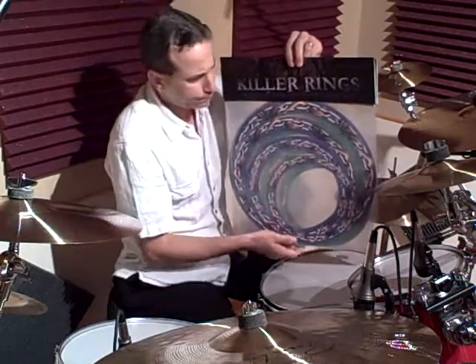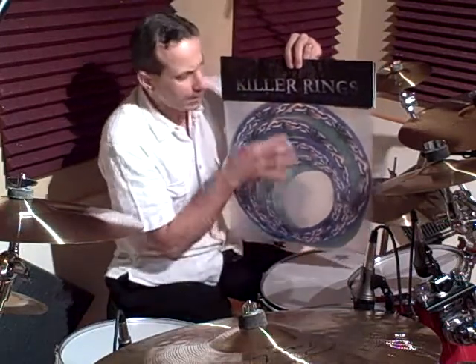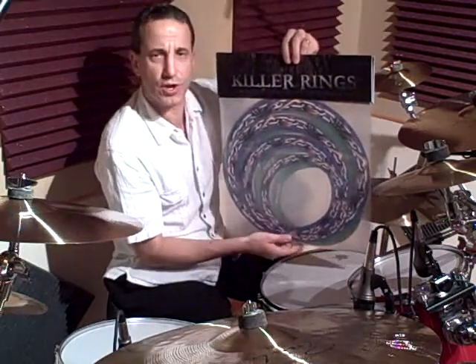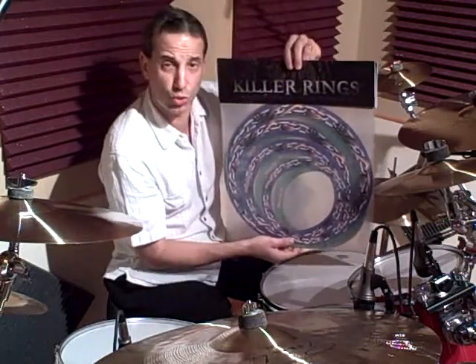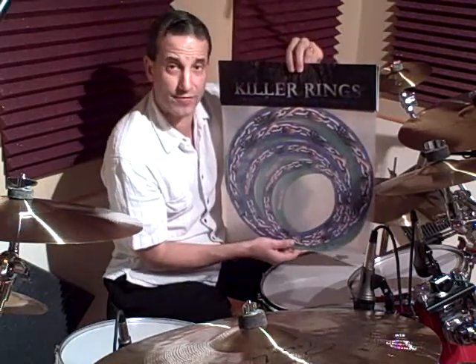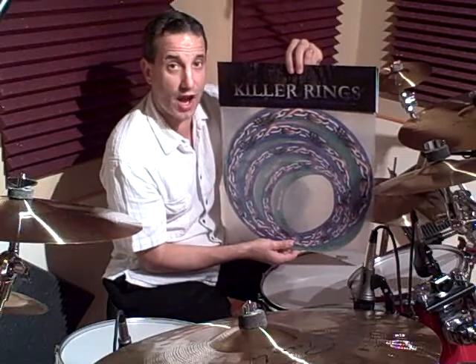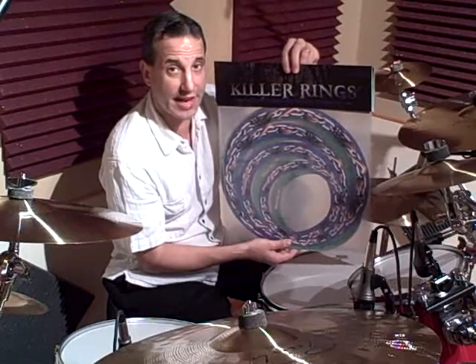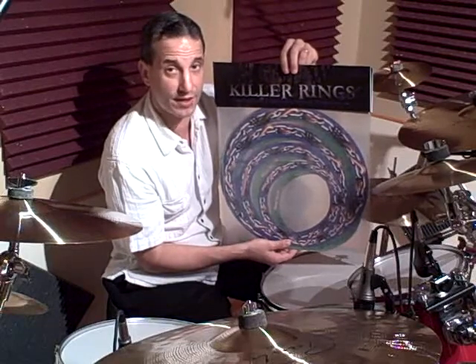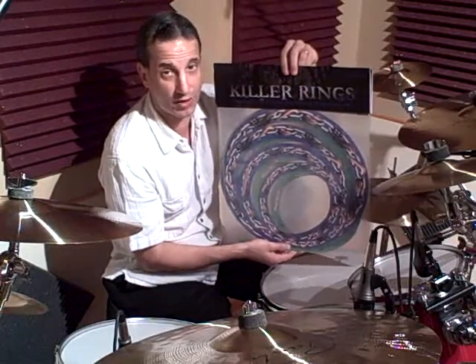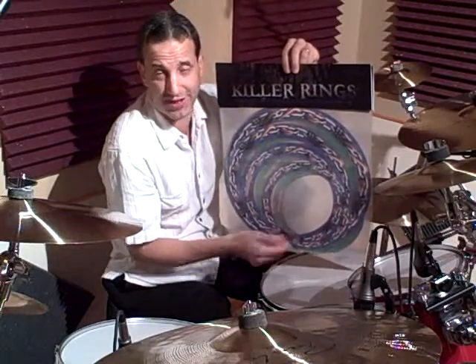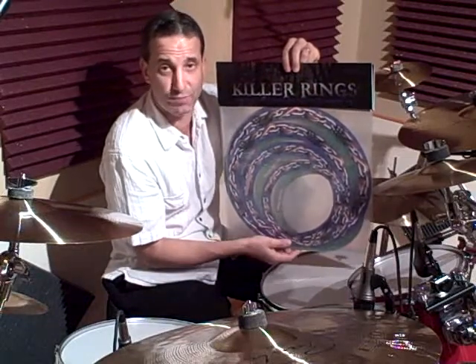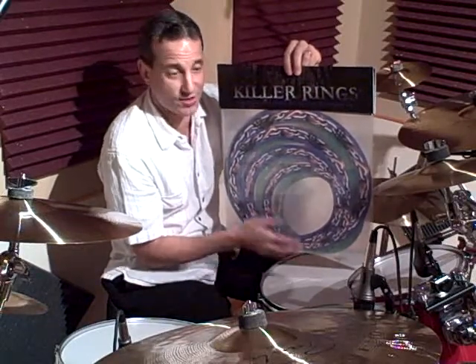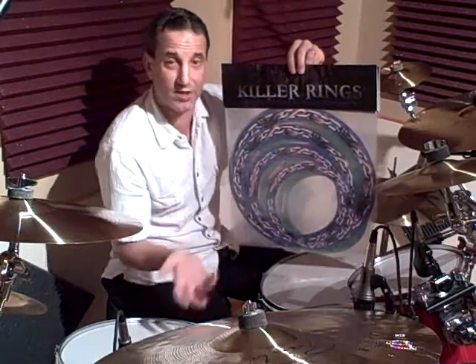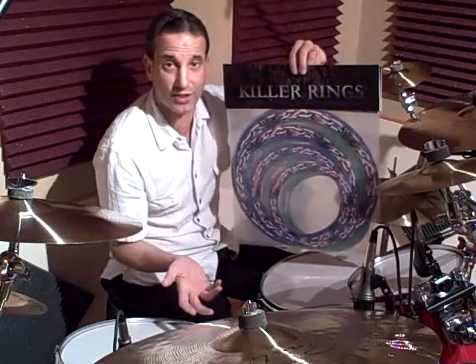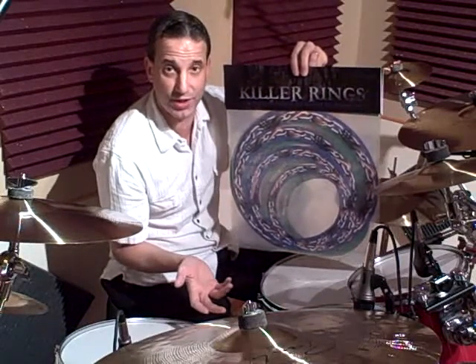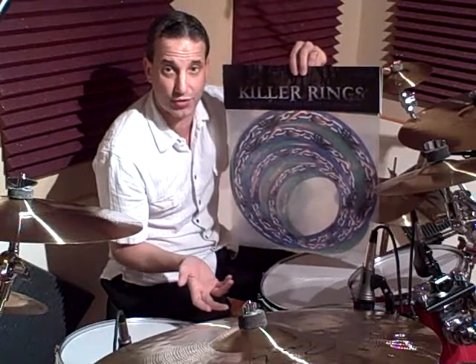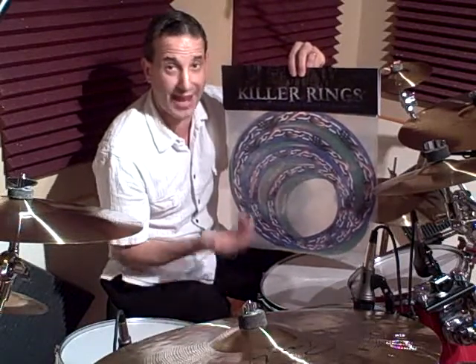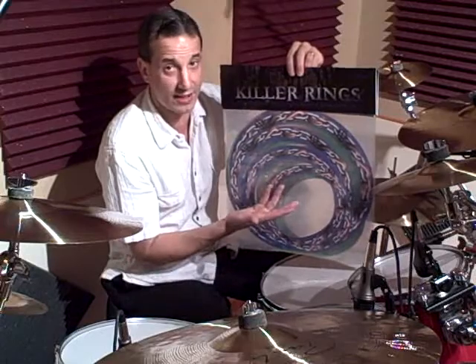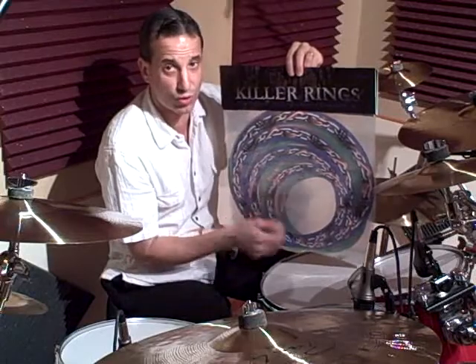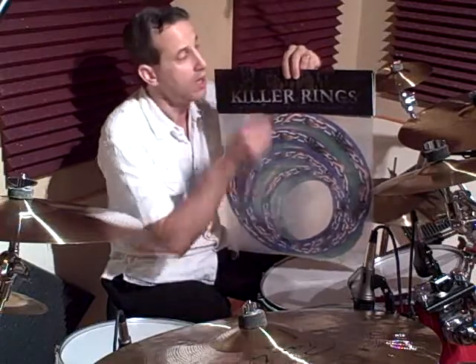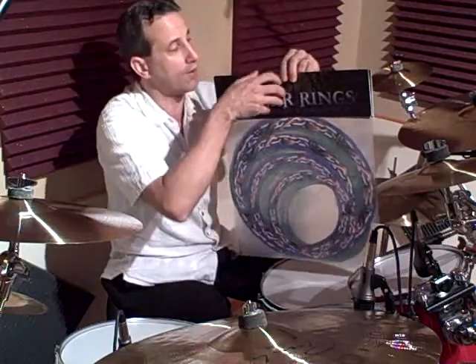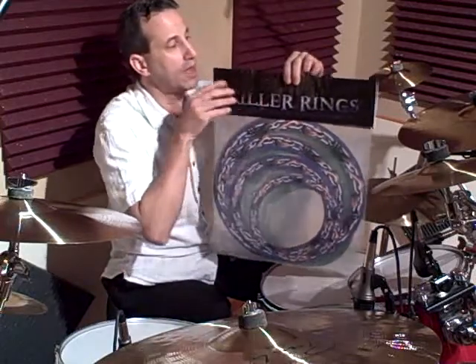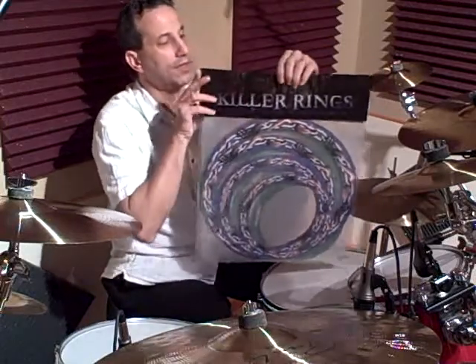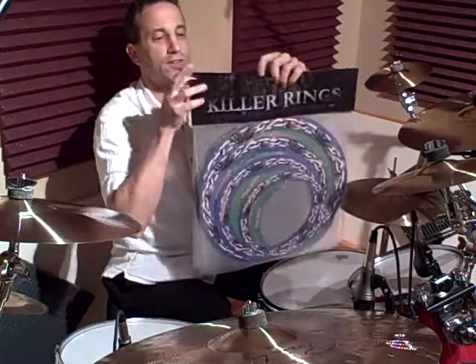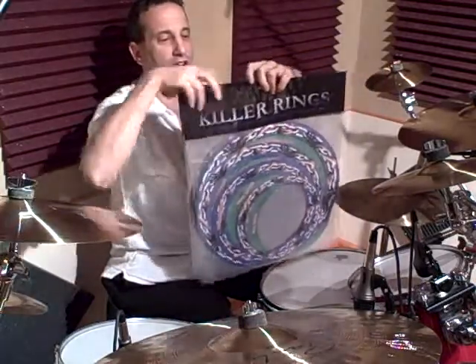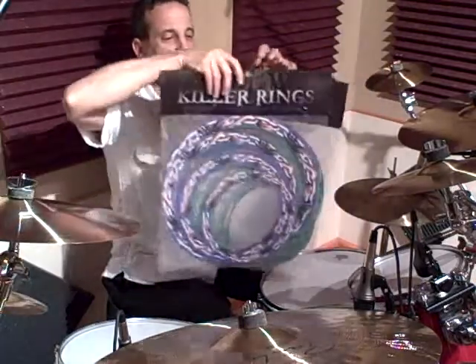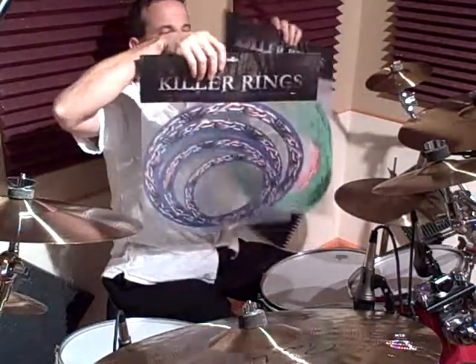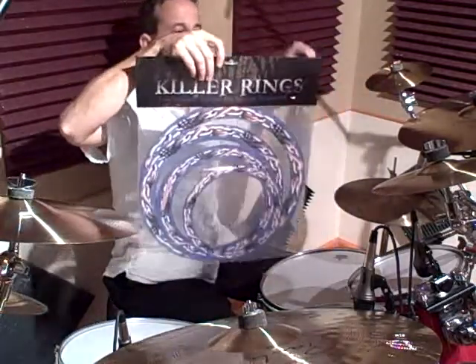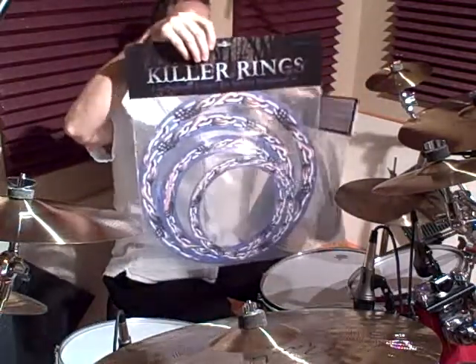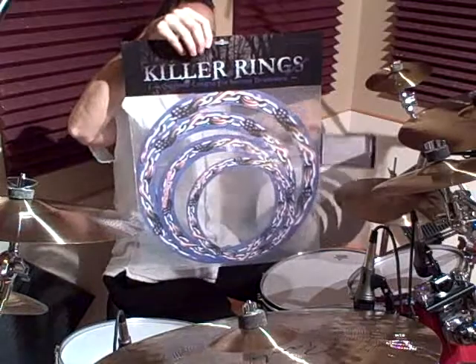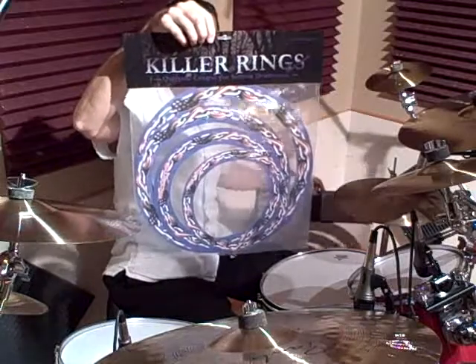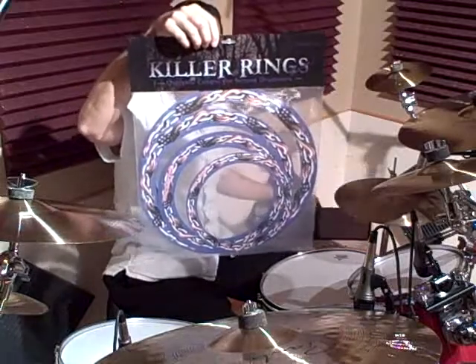Let me show you the cool graphic designs they have on these as well — that's like an added bonus. You get great sounding, studio-like drums and they look cool. The first design is what they call American Pride.